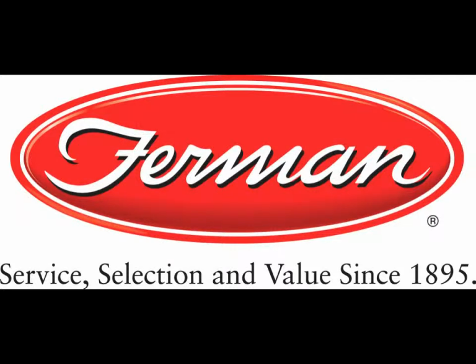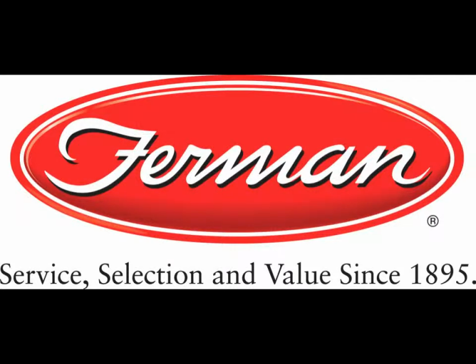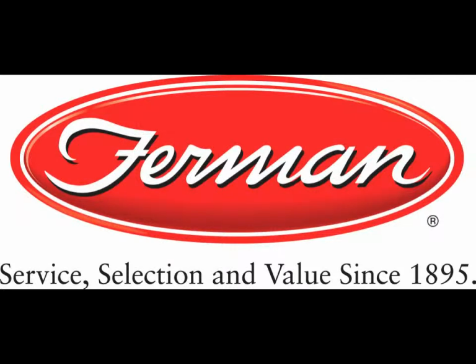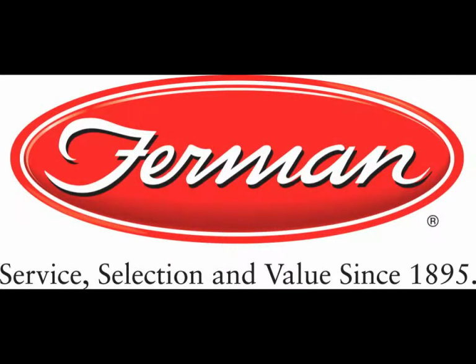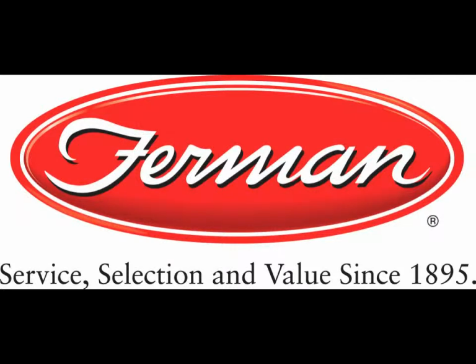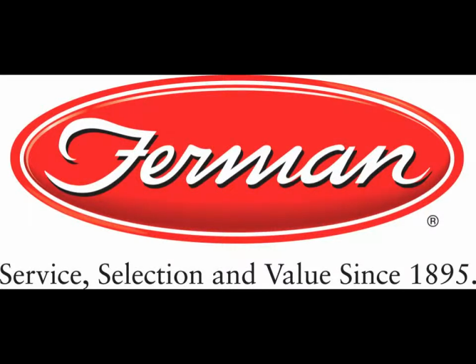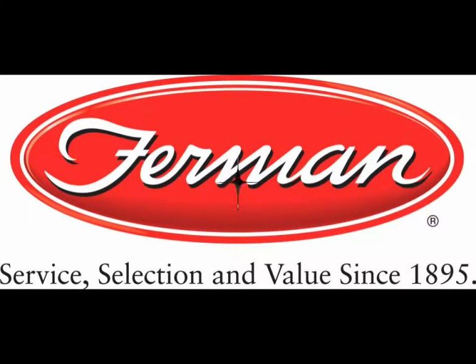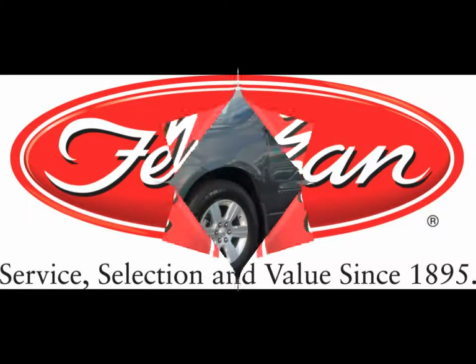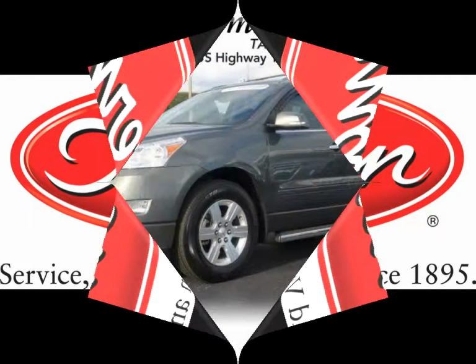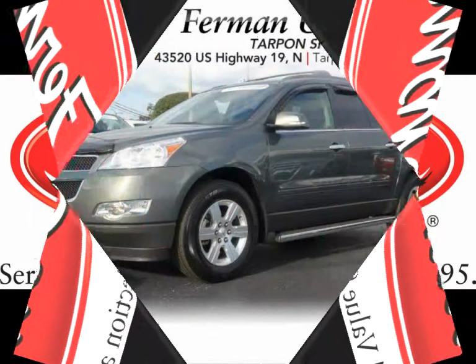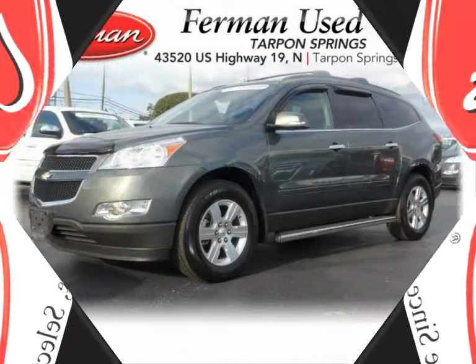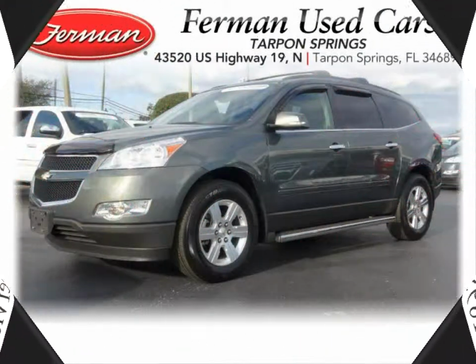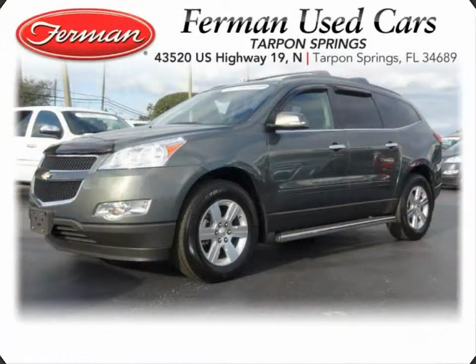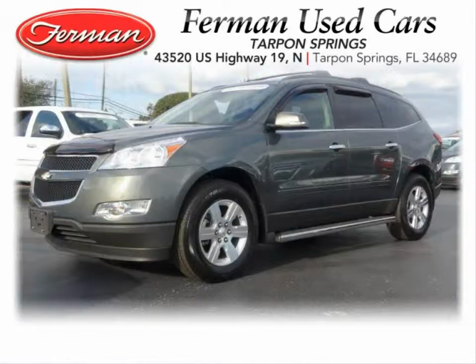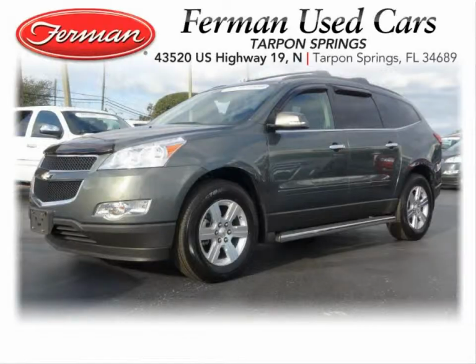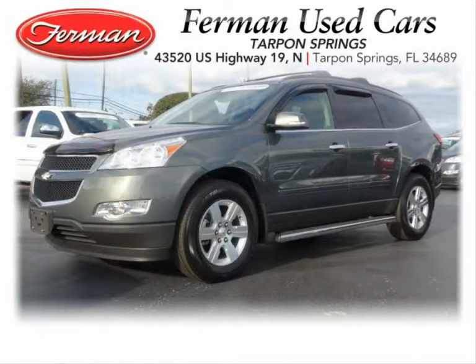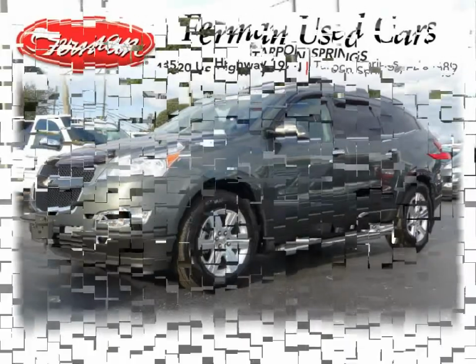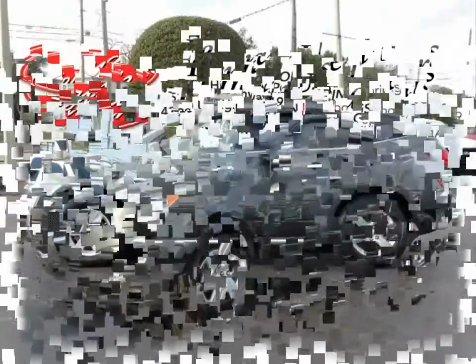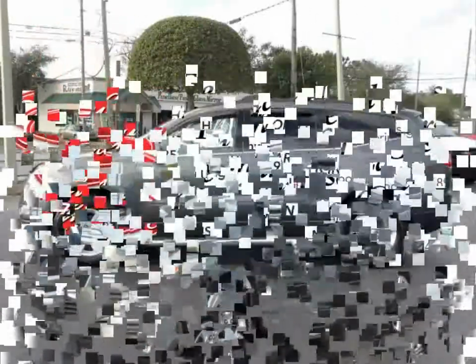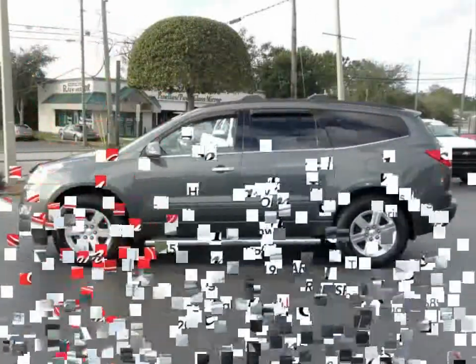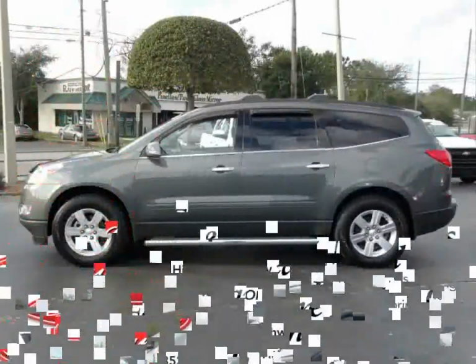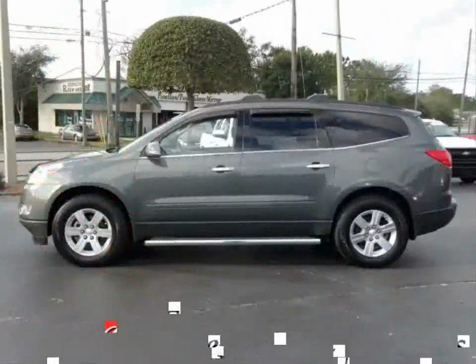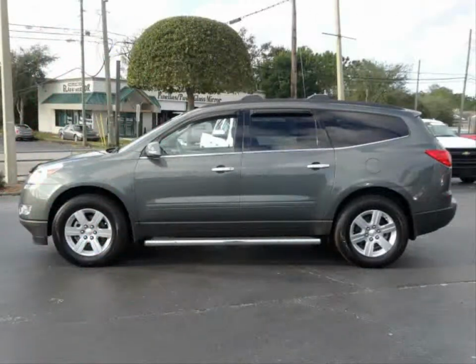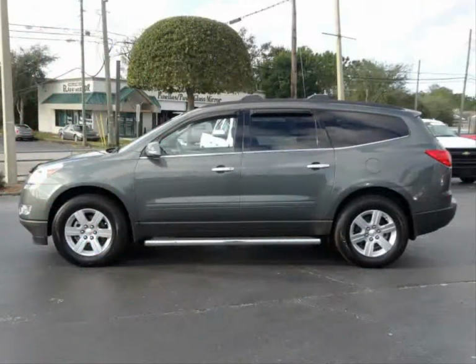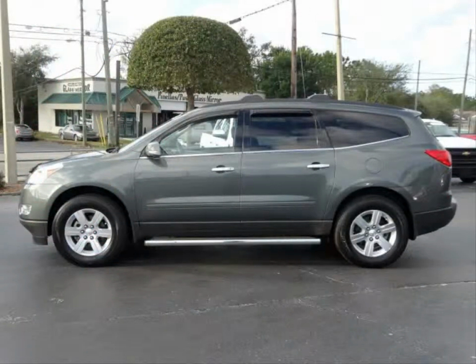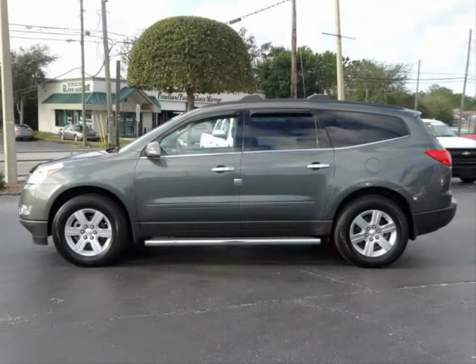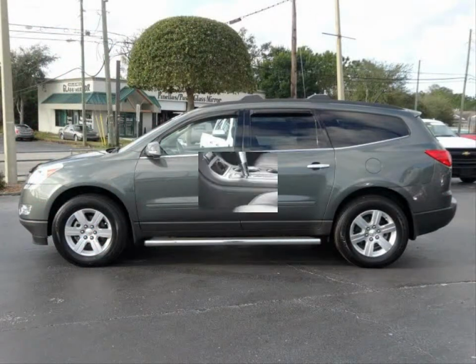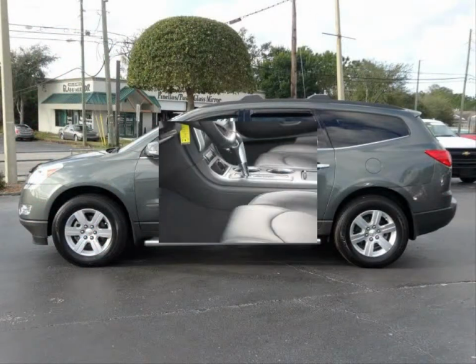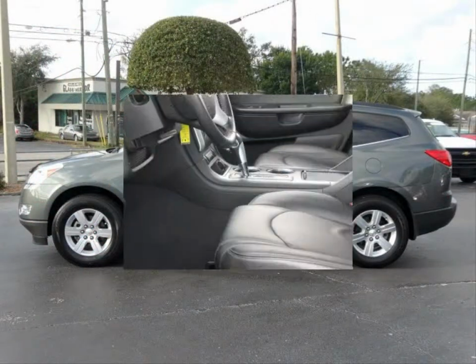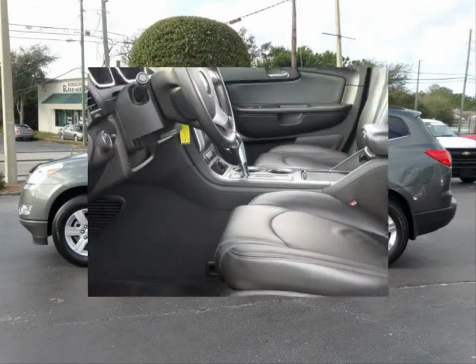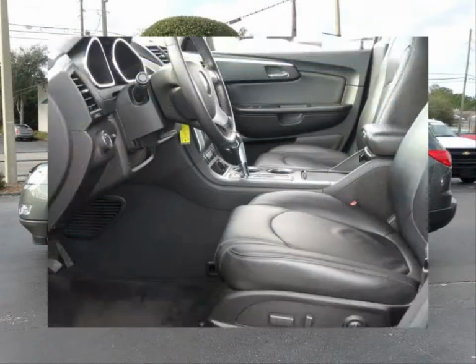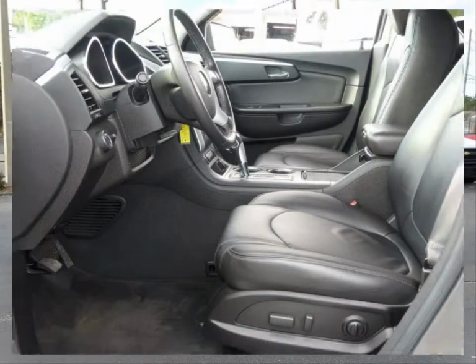Furman Chevrolet of Tarpon Springs with a 2011 Chevrolet Traverse 2LT. This vehicle has a 3.6 liter V6 and an automatic transmission.